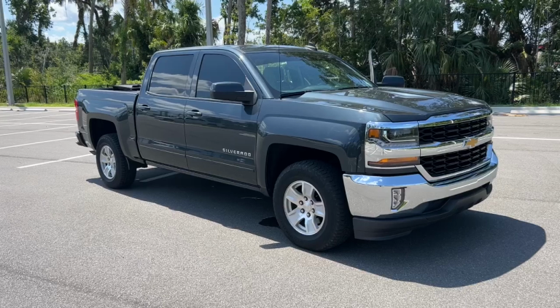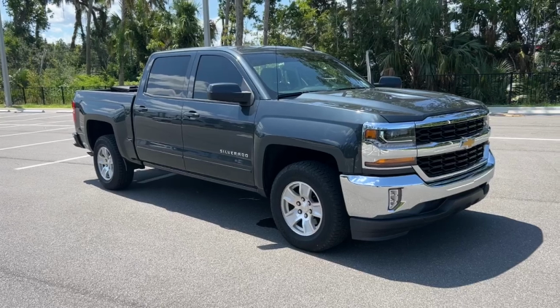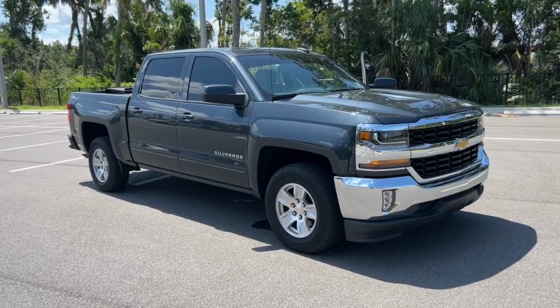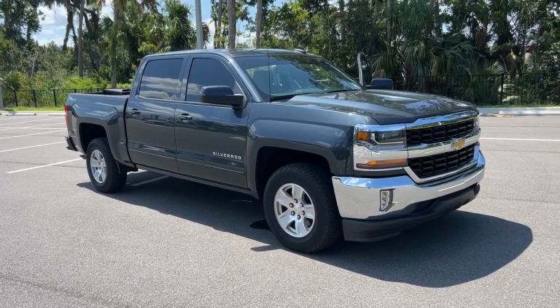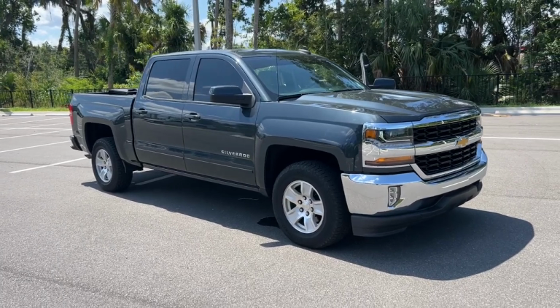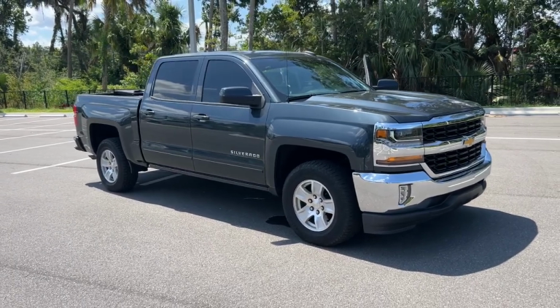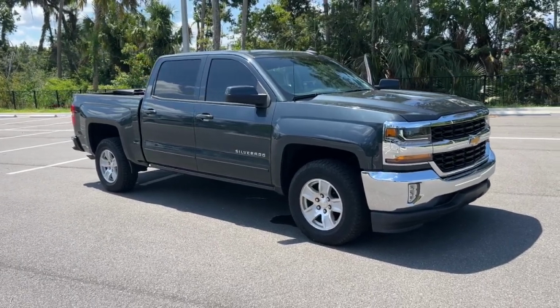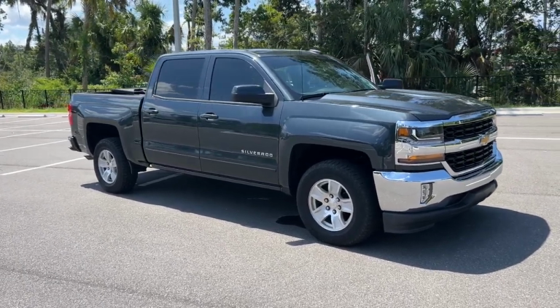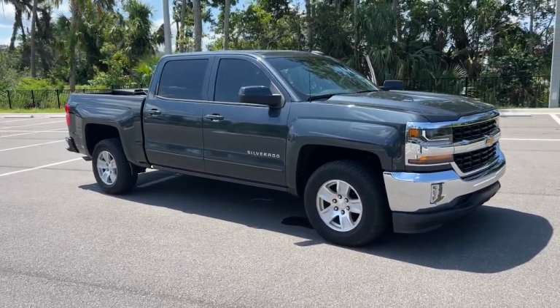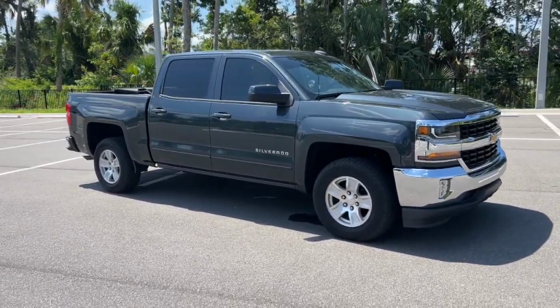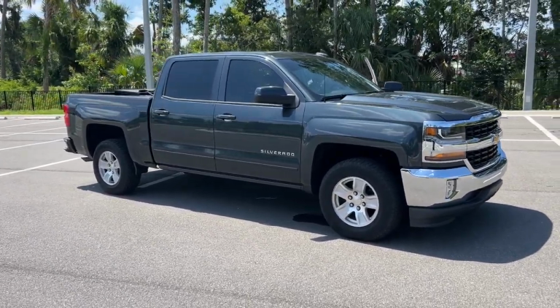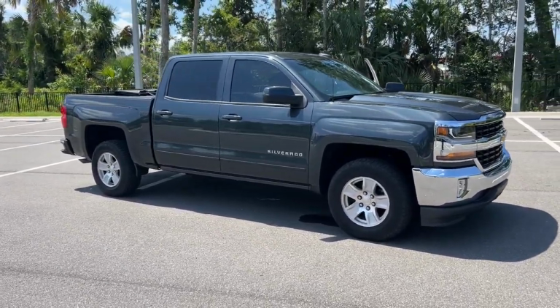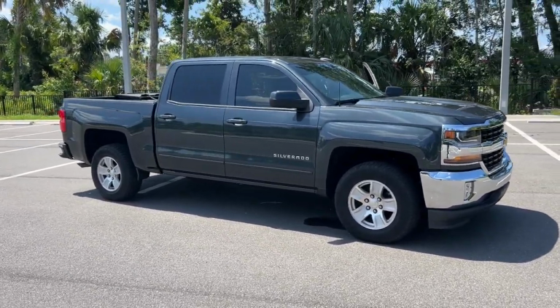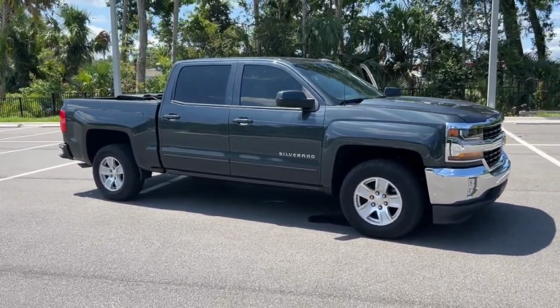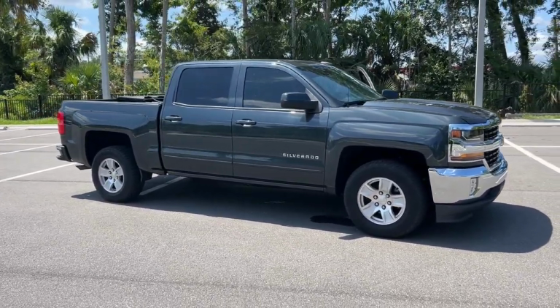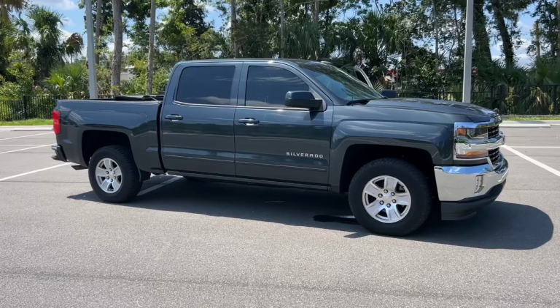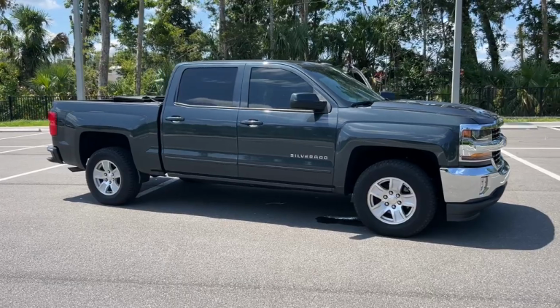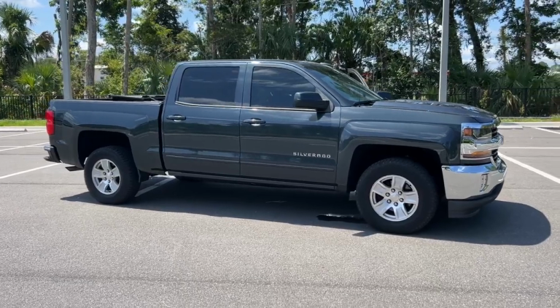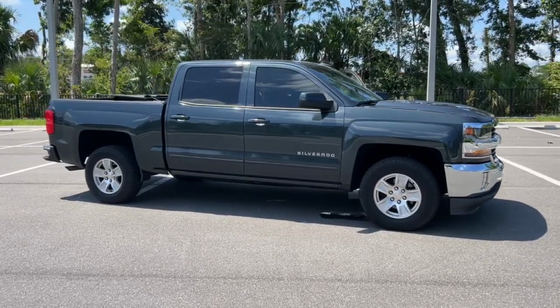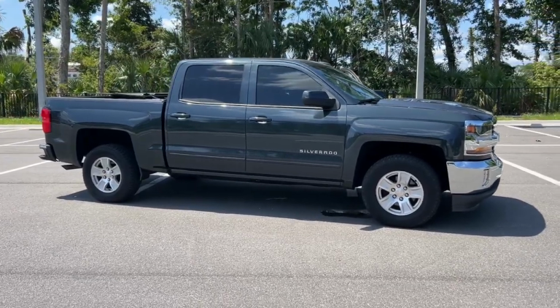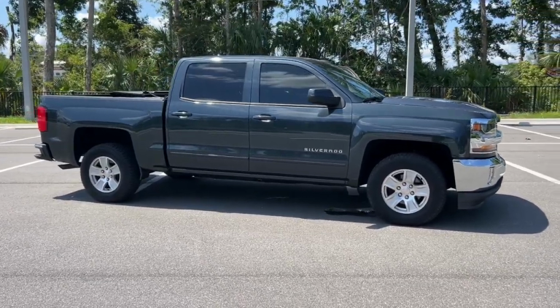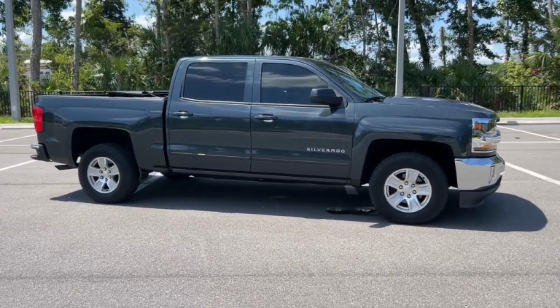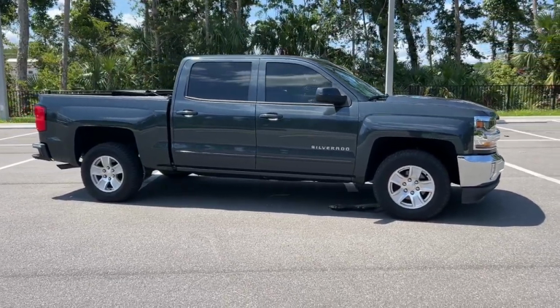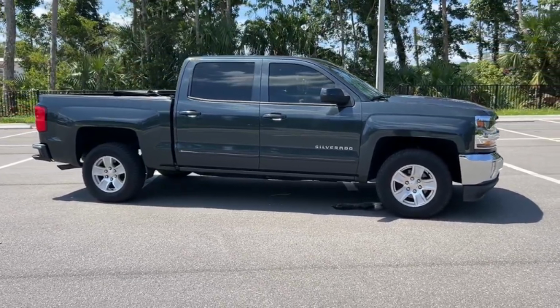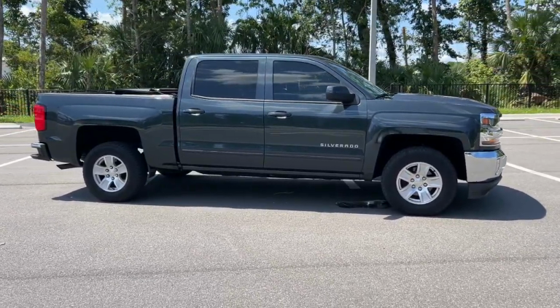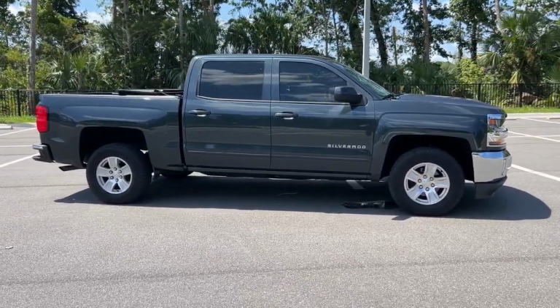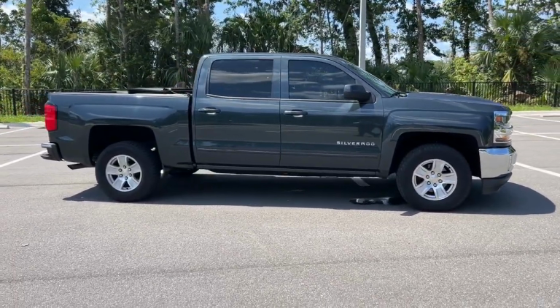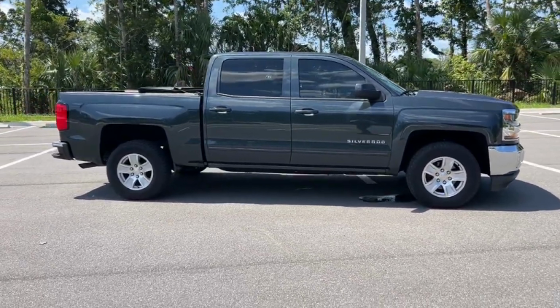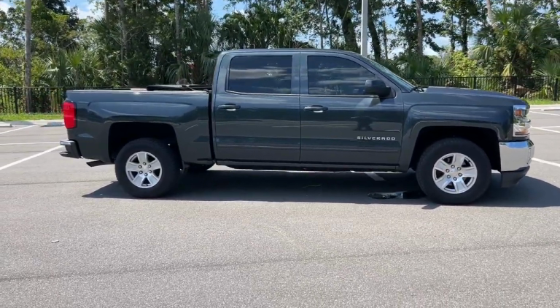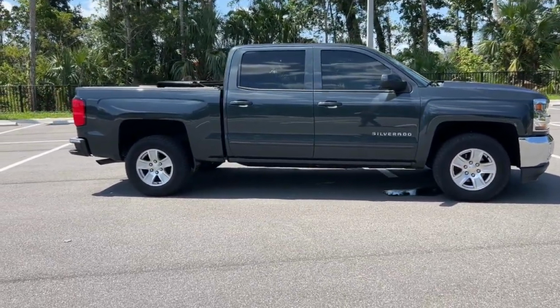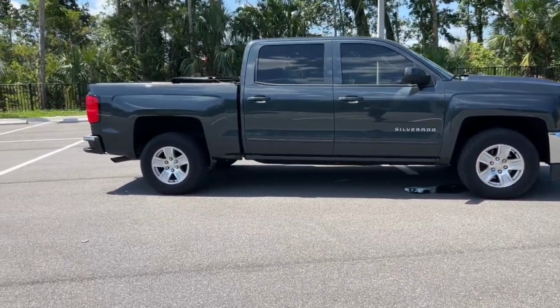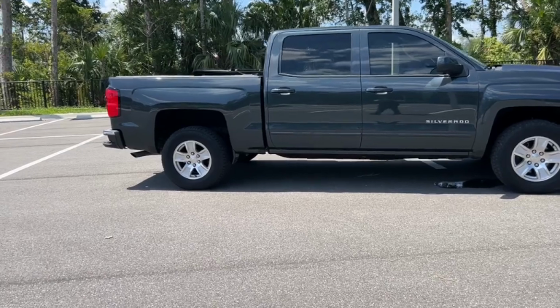Hop into the 2018 Chevrolet Silverado 1500. With less than 60,000 miles on the odometer, this vehicle stands out from the rest.